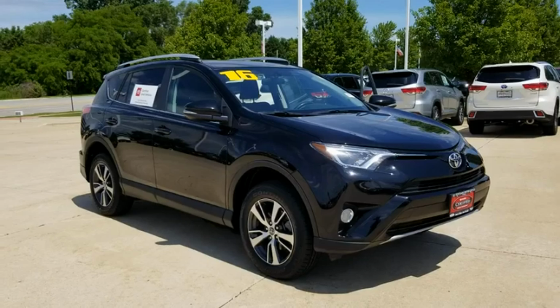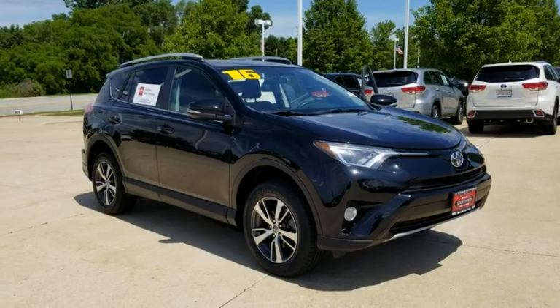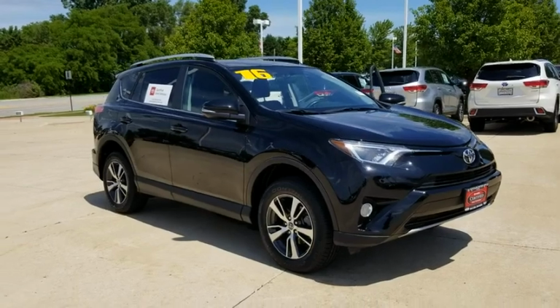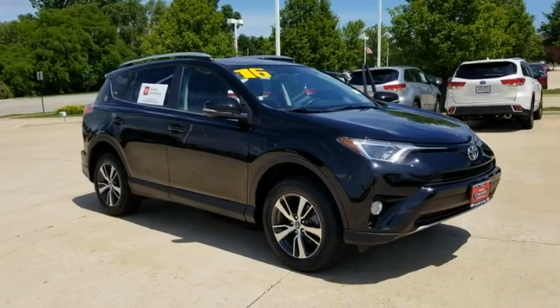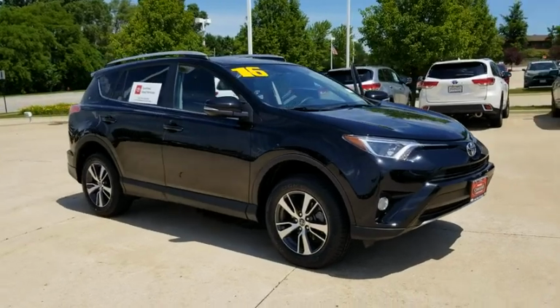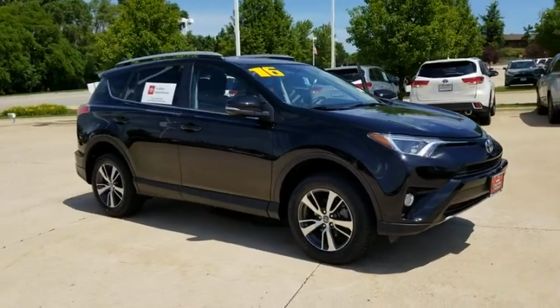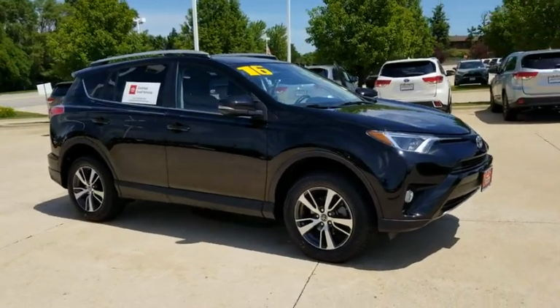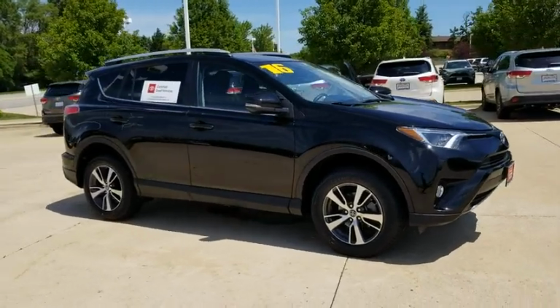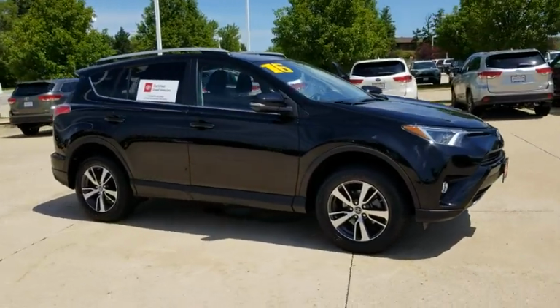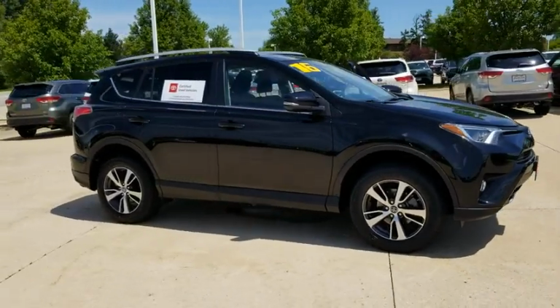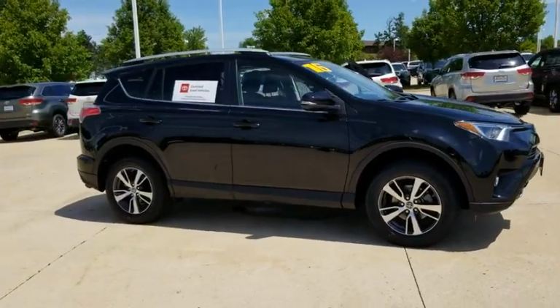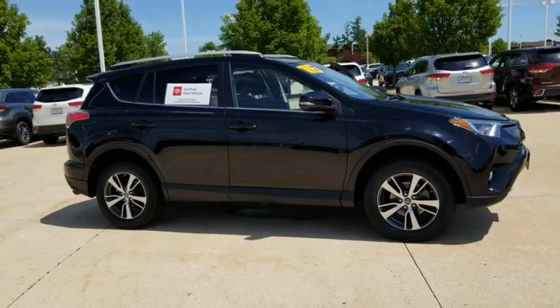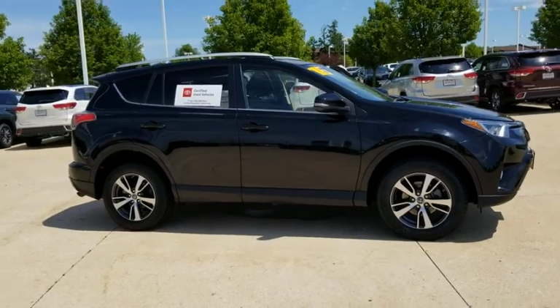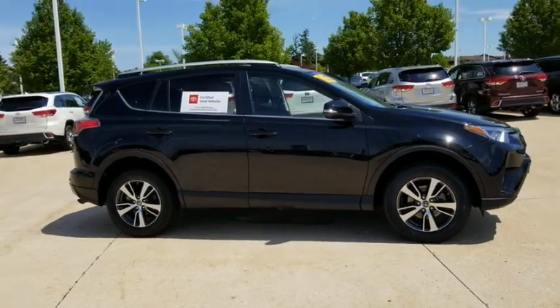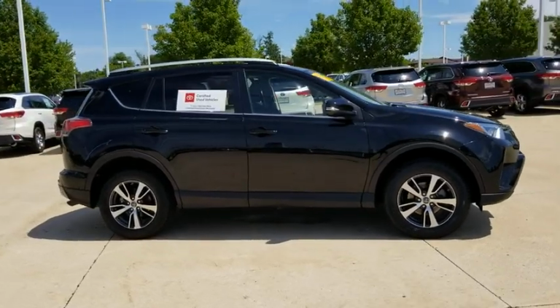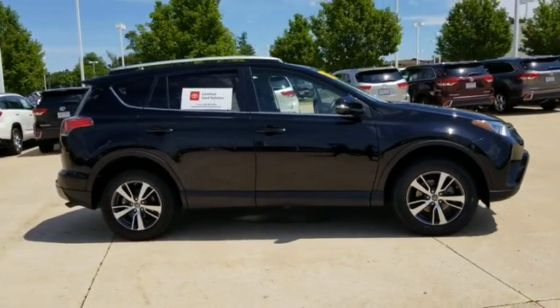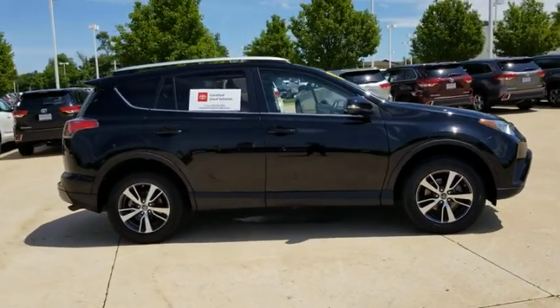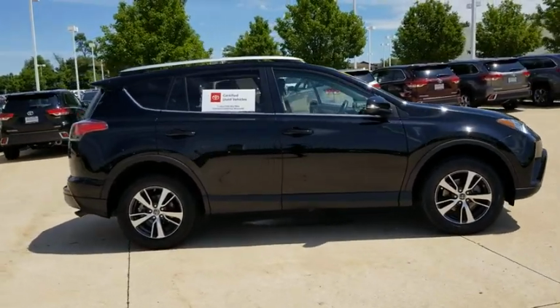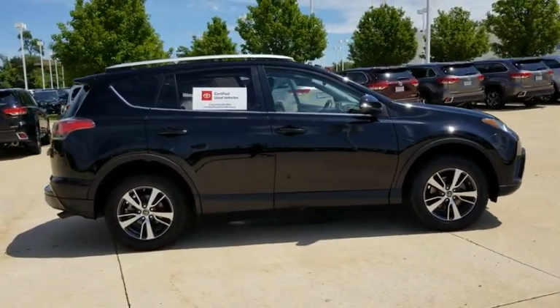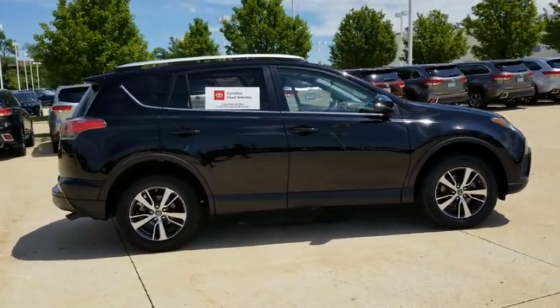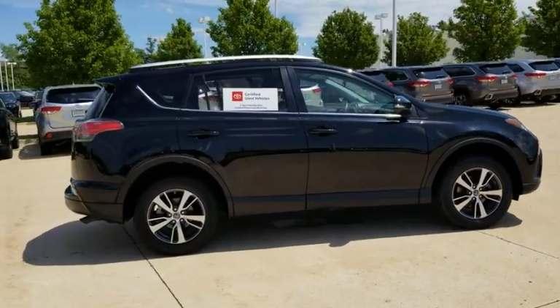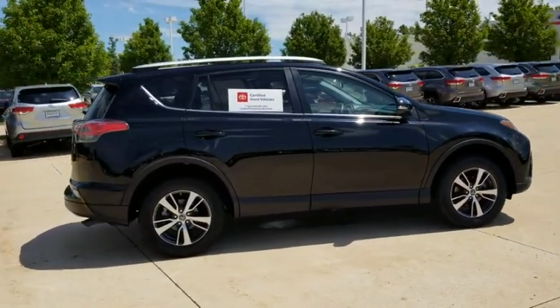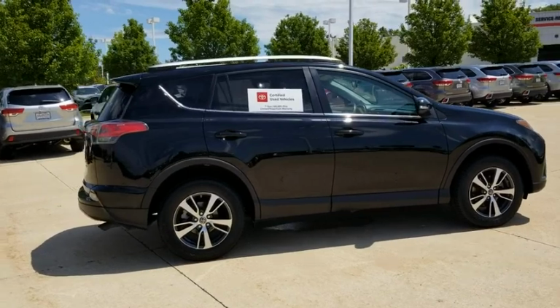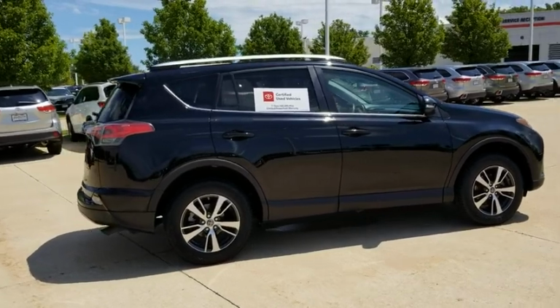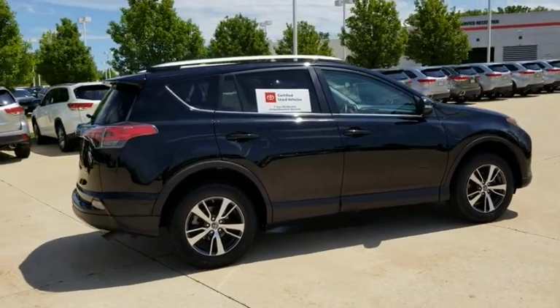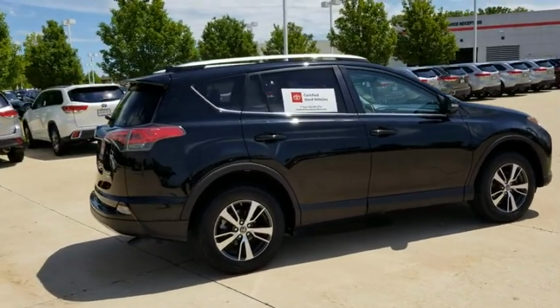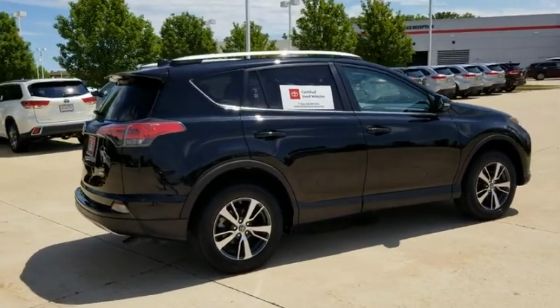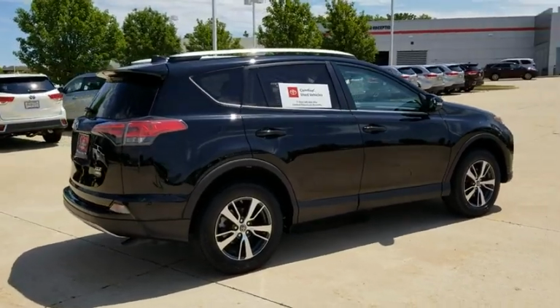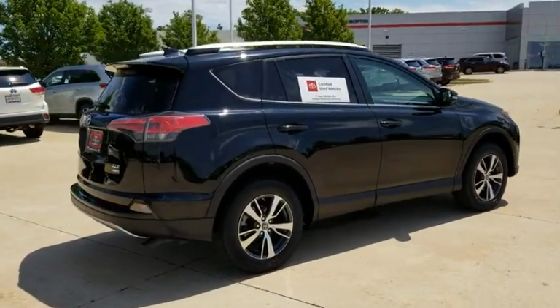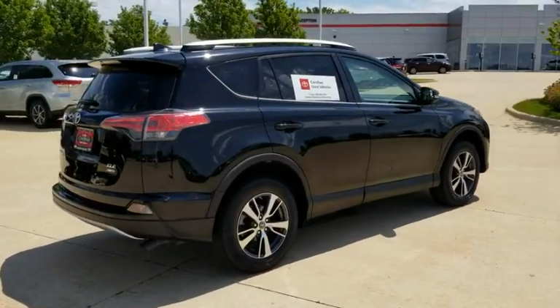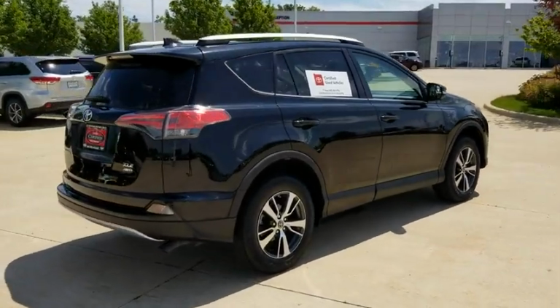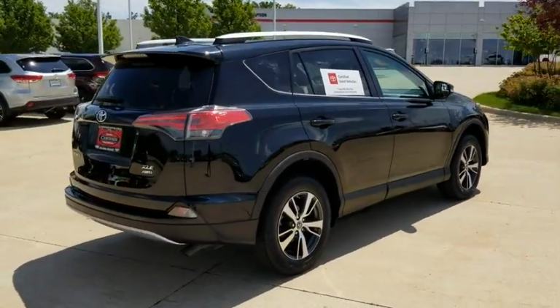Looking for the right vehicle? Check out the 2016 Toyota RAV4. The RAV4 is one of the most fuel-efficient SUVs in its class. Versatile and efficient, RAV4 mixes the comfort and drivability of a sedan with the benefits of an SUV.